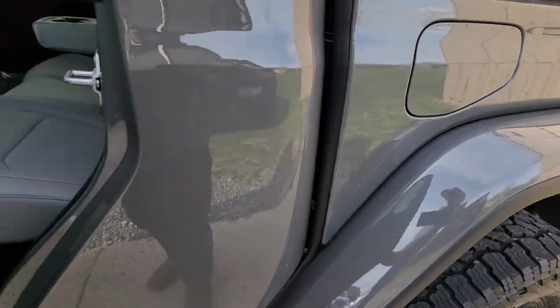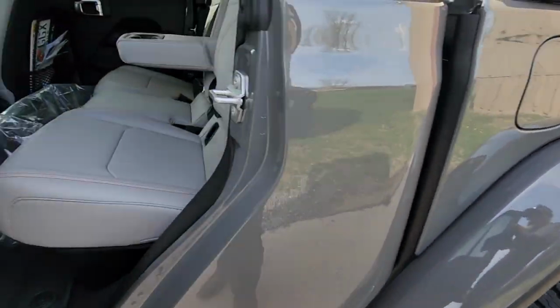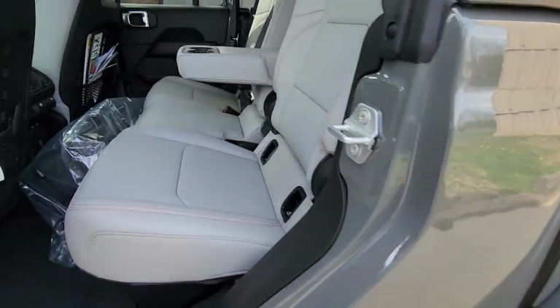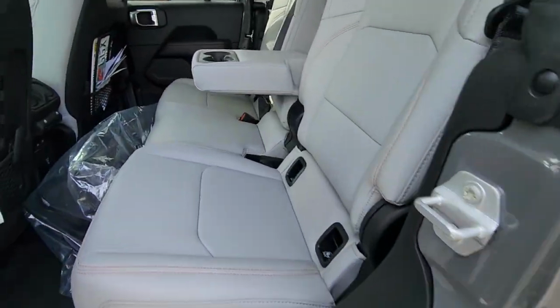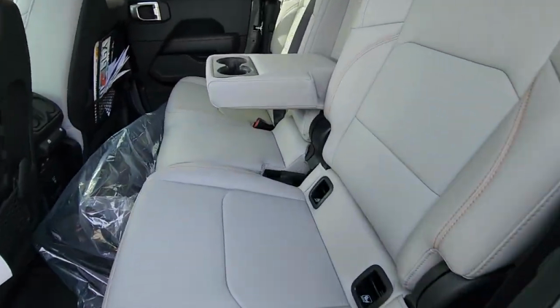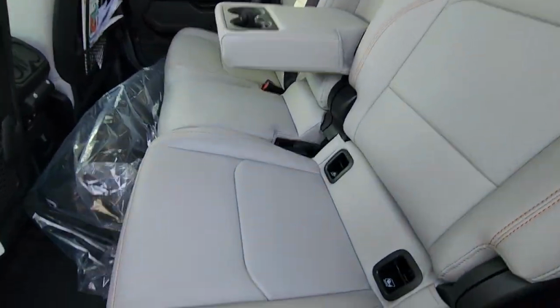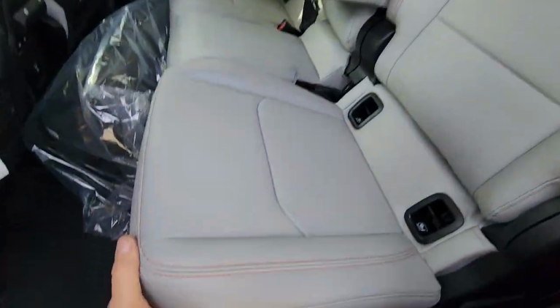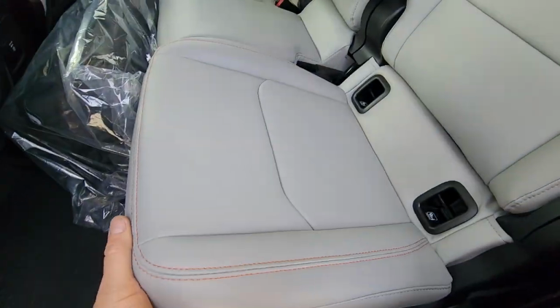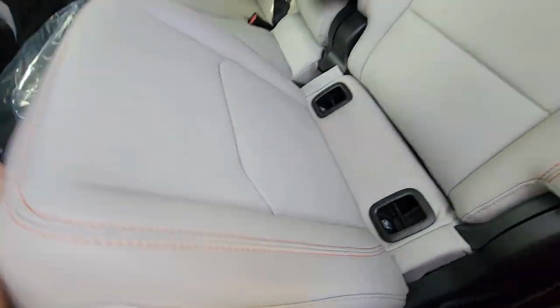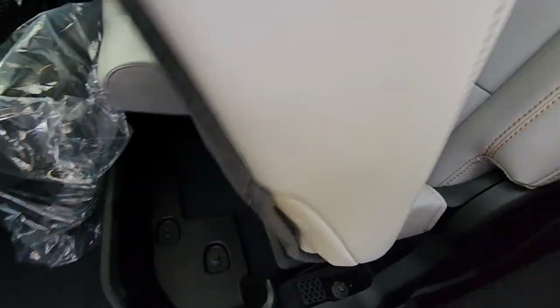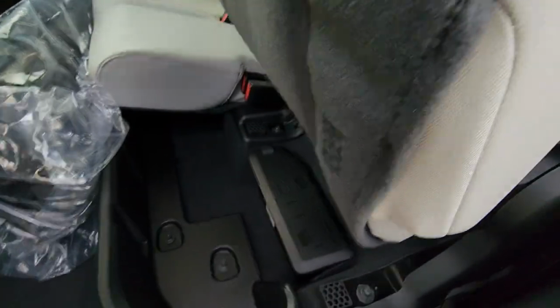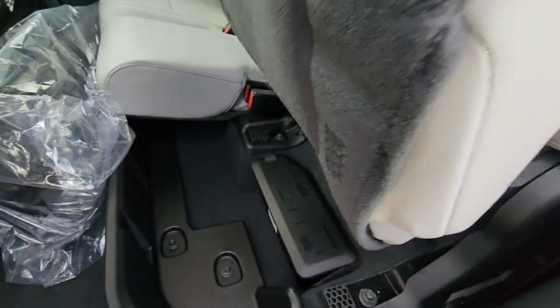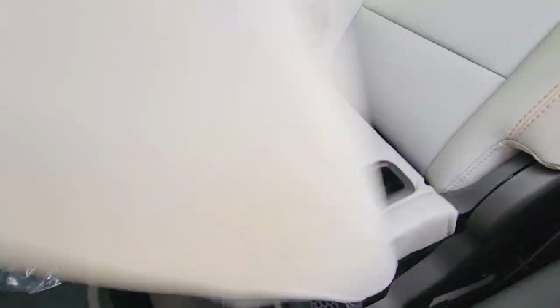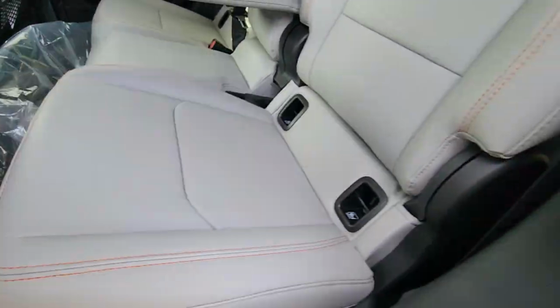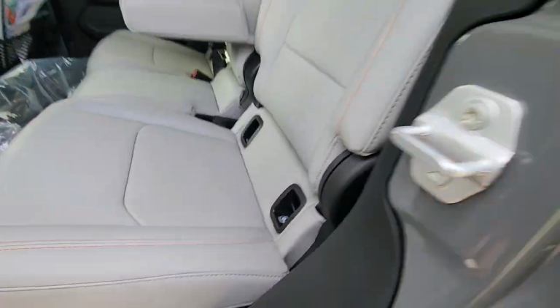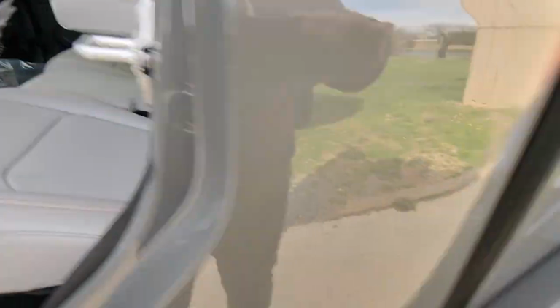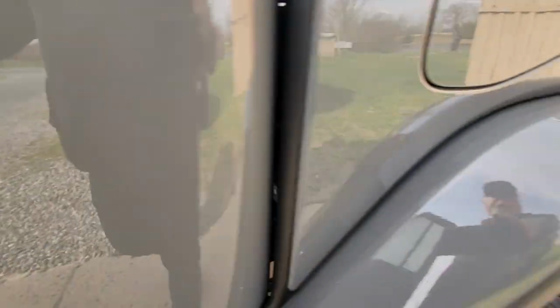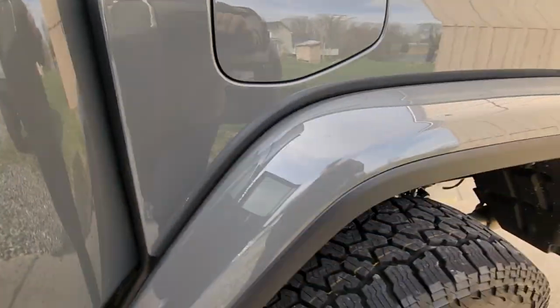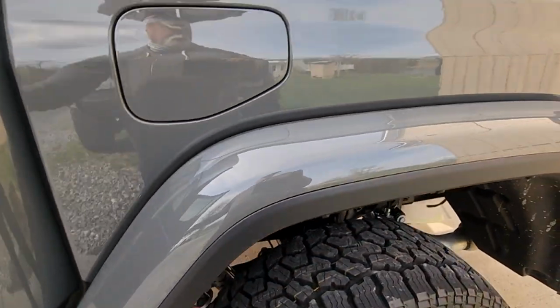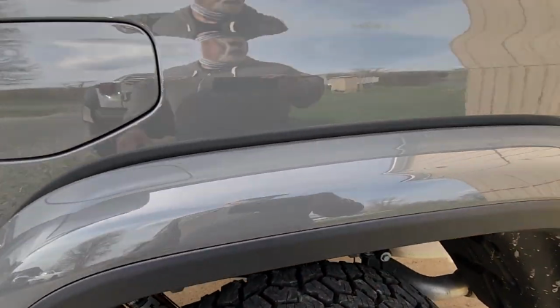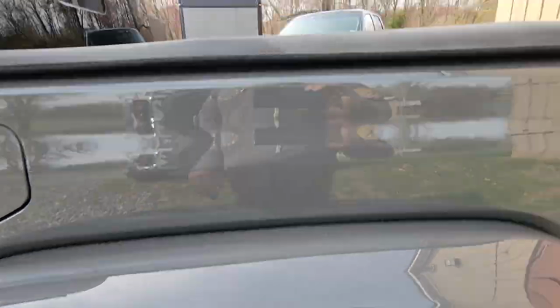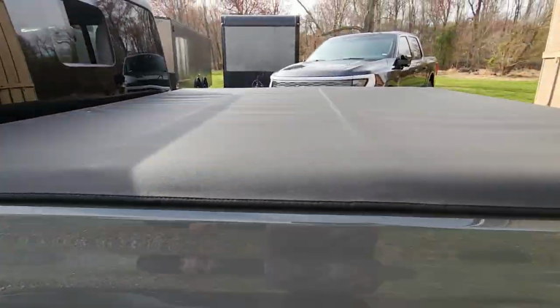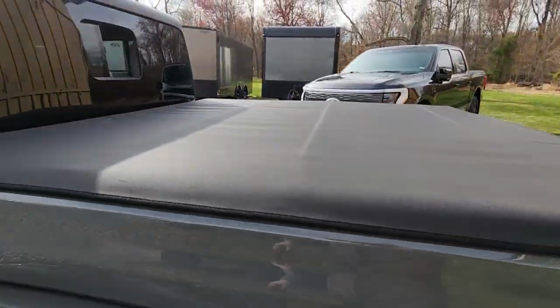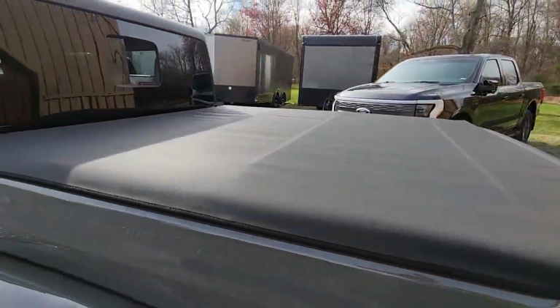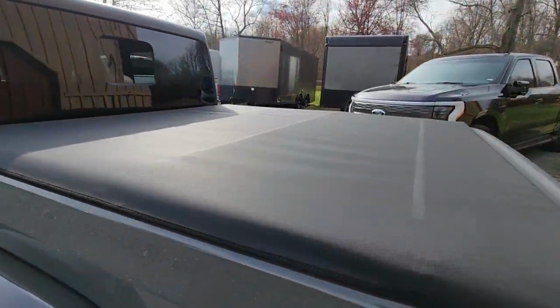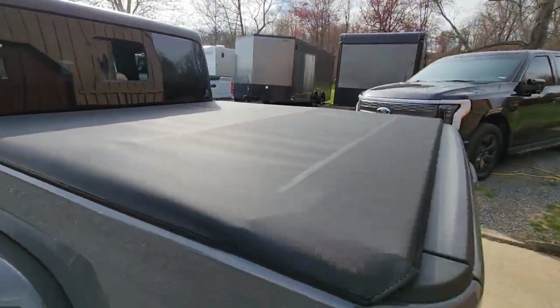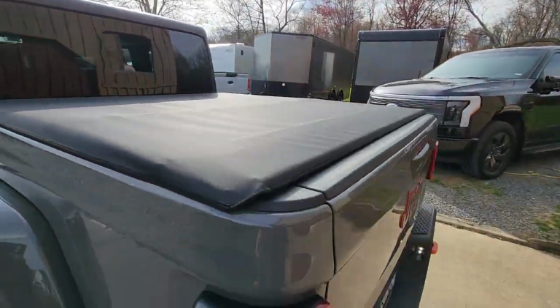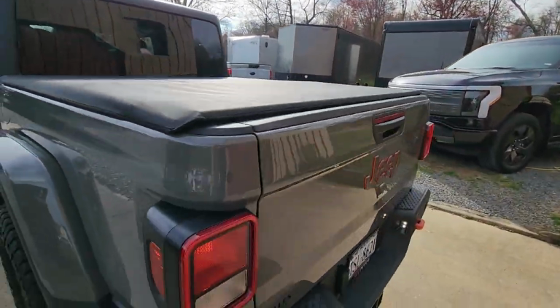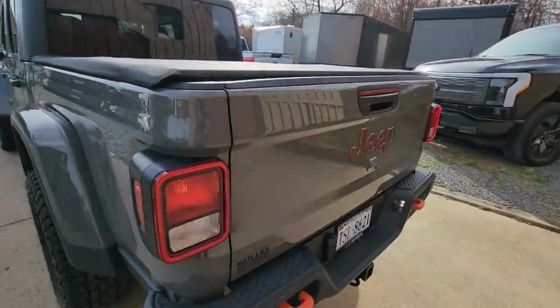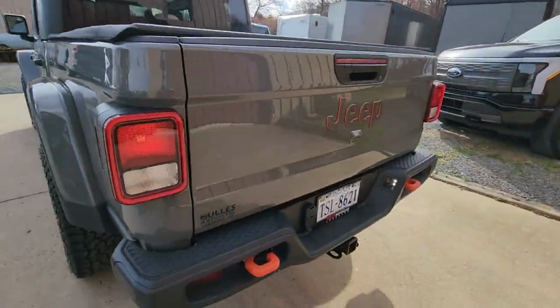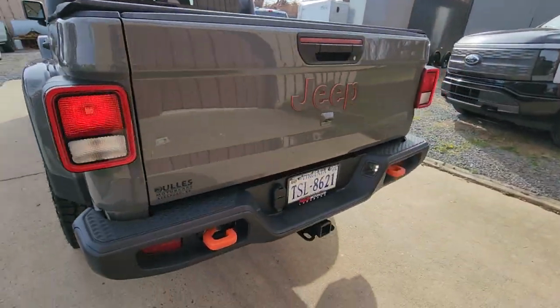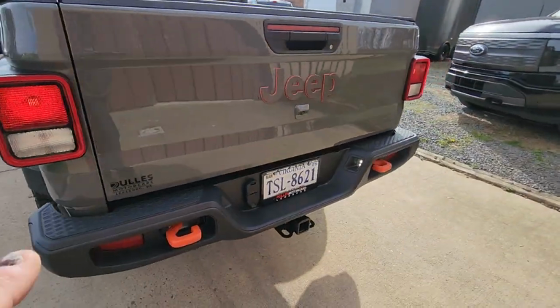You come back here — great storage. Underneath here we have the roll-up tonneau cover. Really nice package.